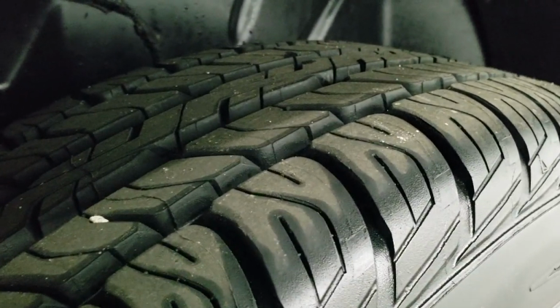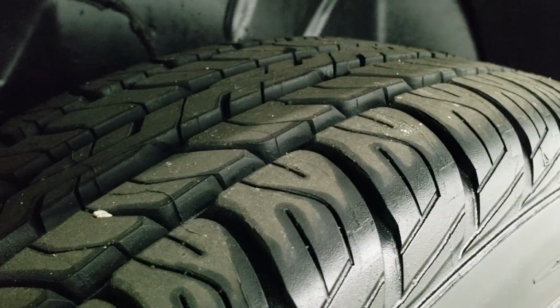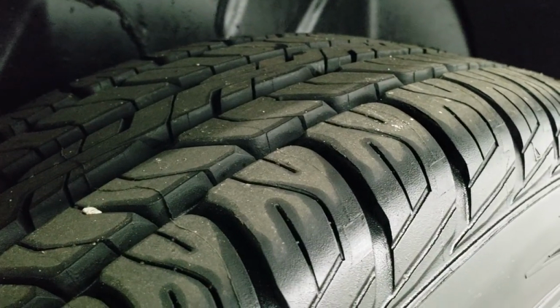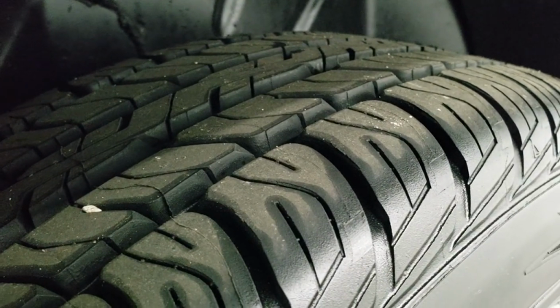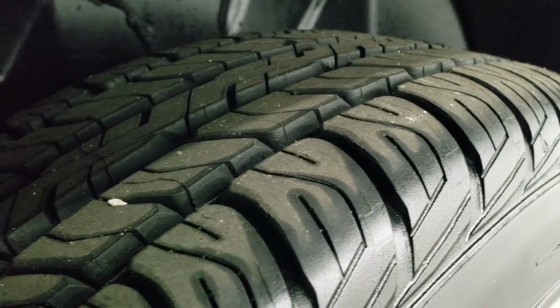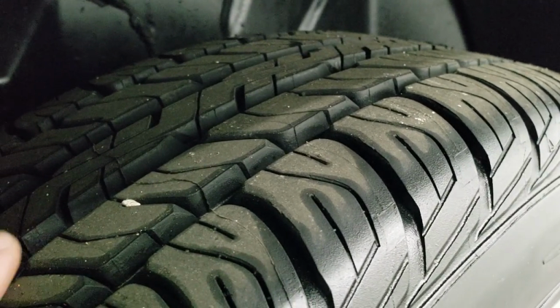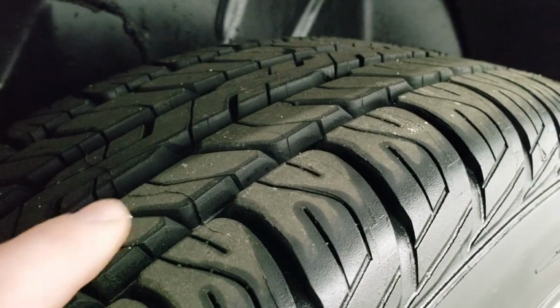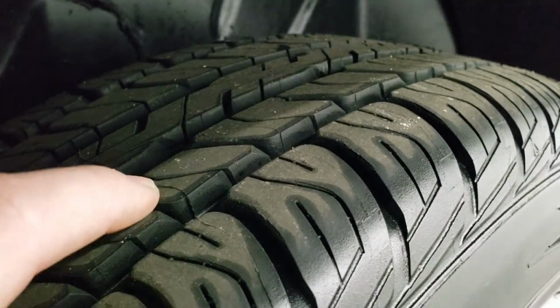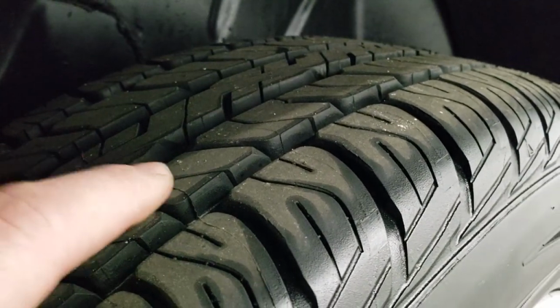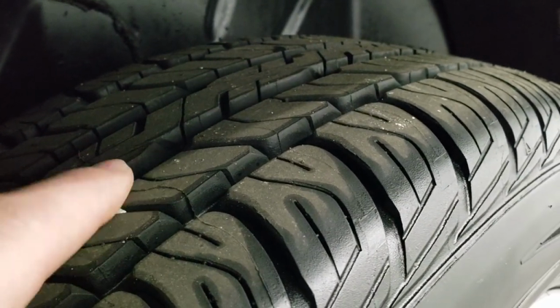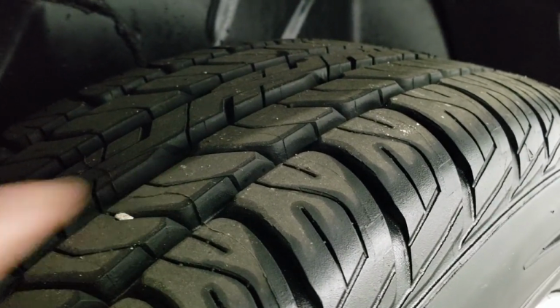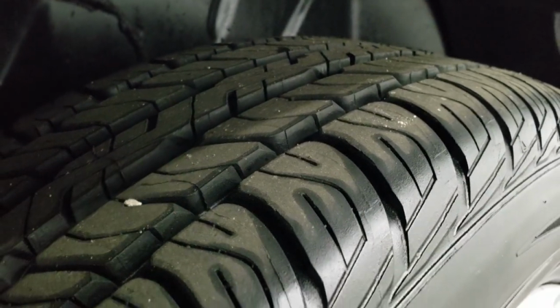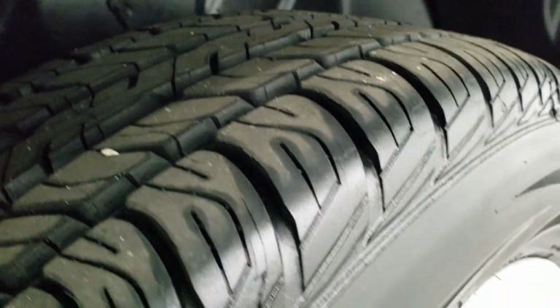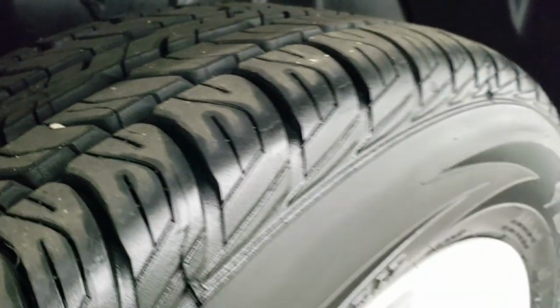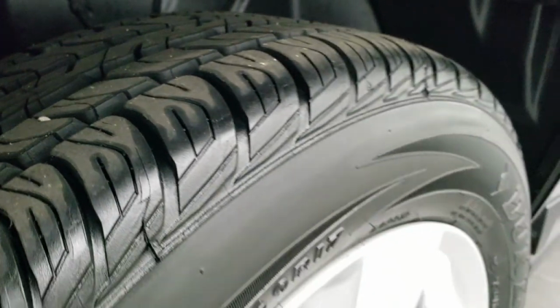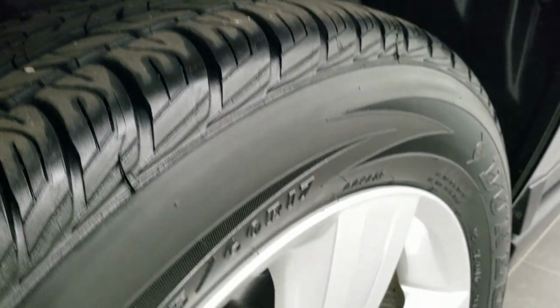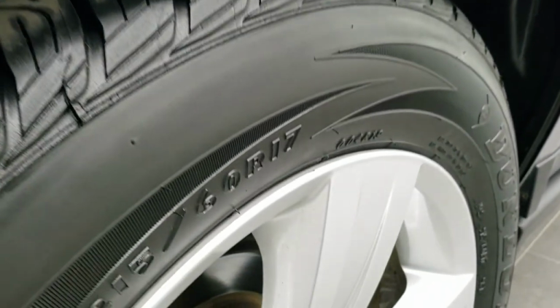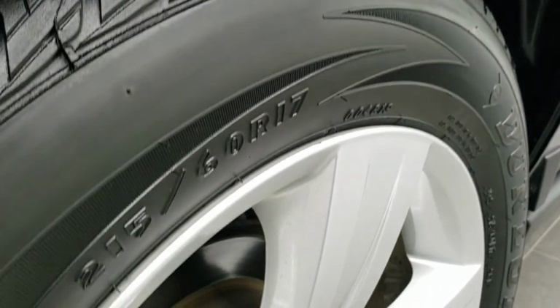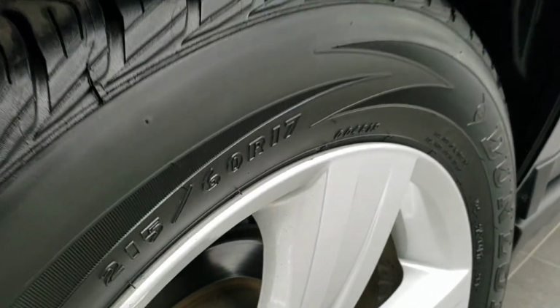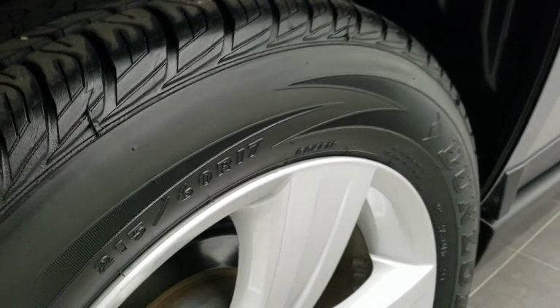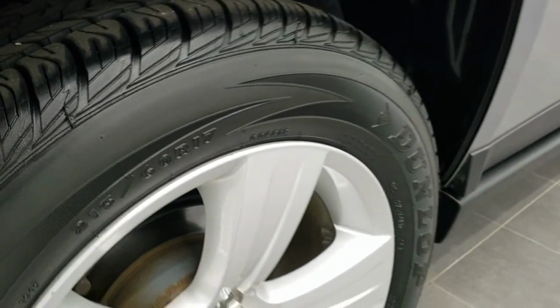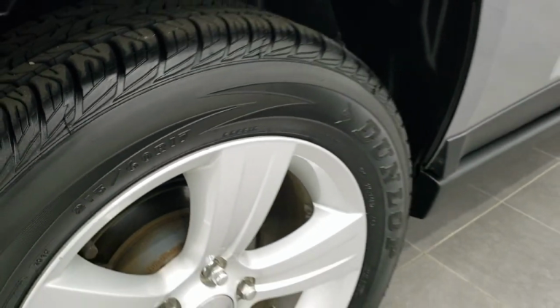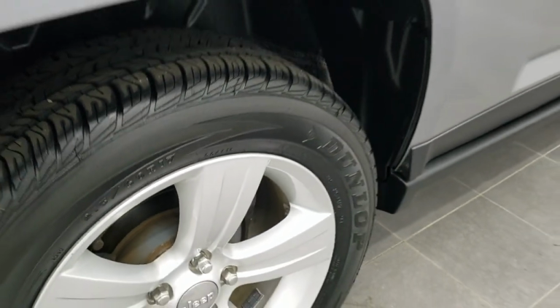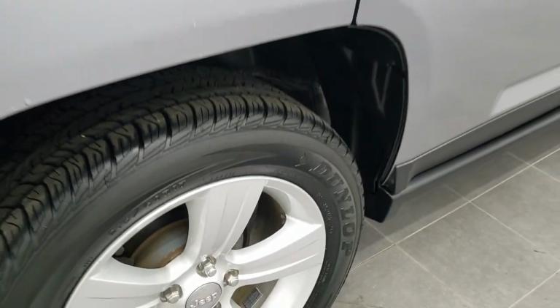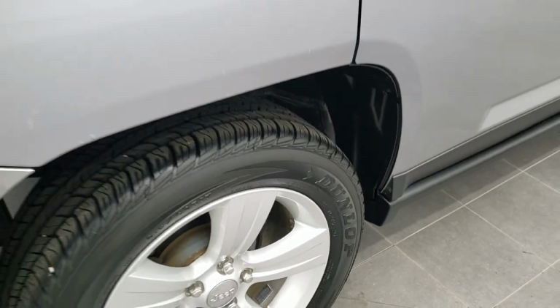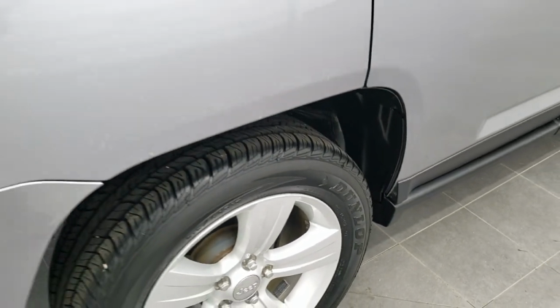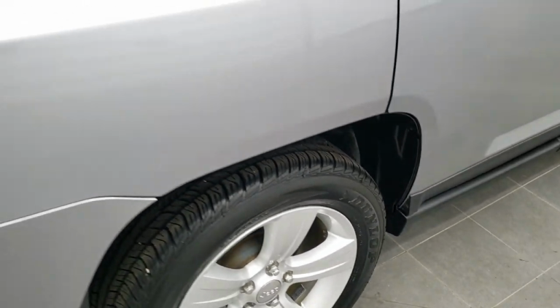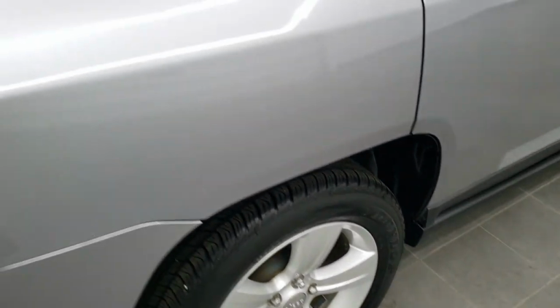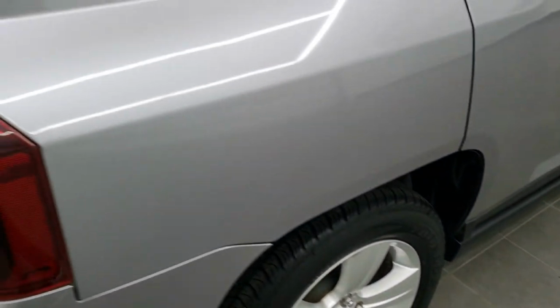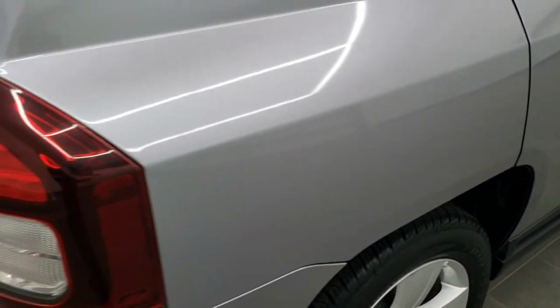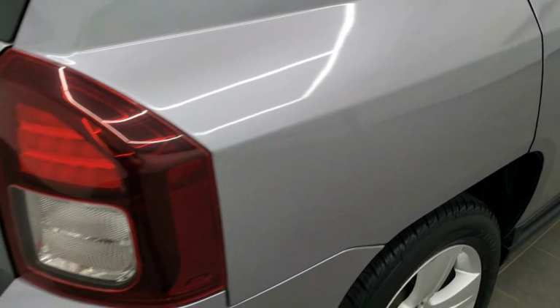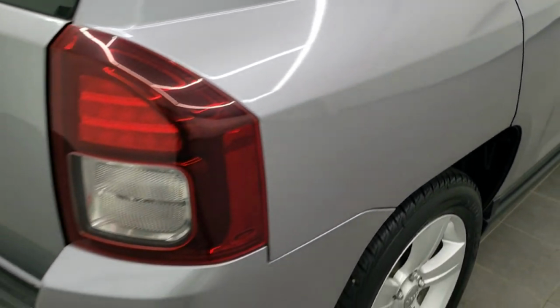Back tires are brand new as well — you can still see the little wear knobs on there. And four-wheel disc brakes on this vehicle because it is a four-wheel drive.